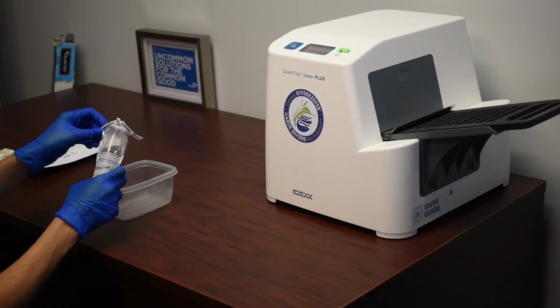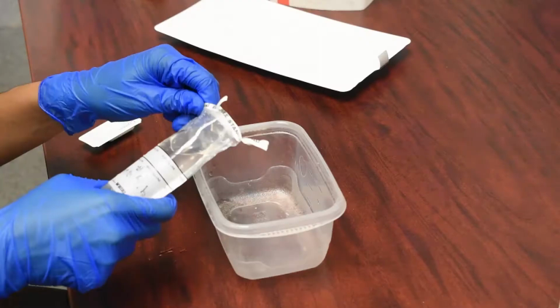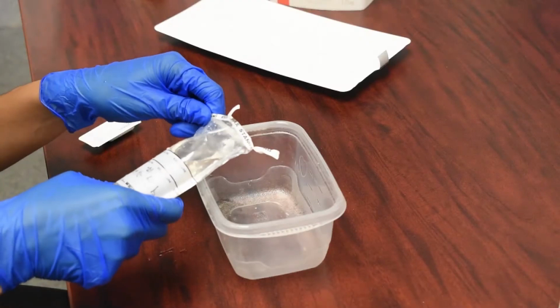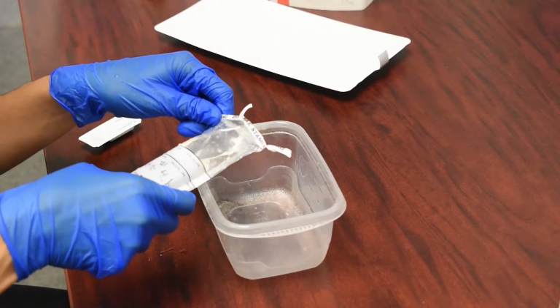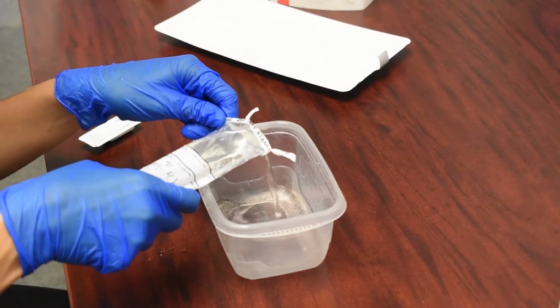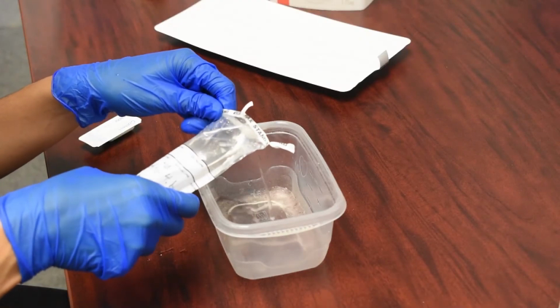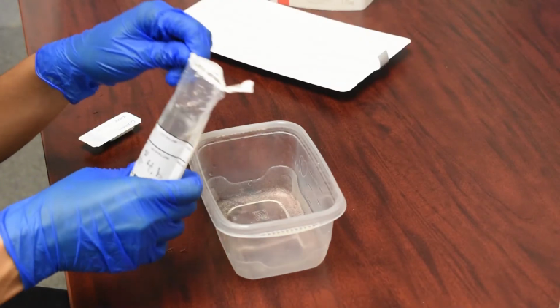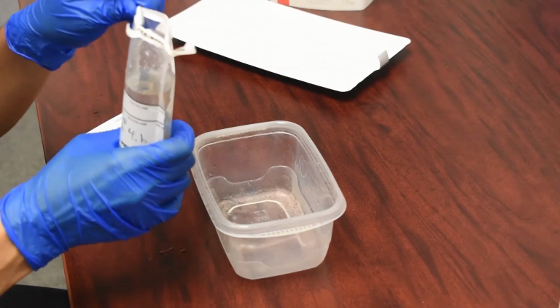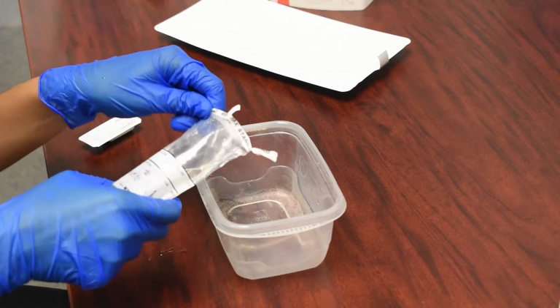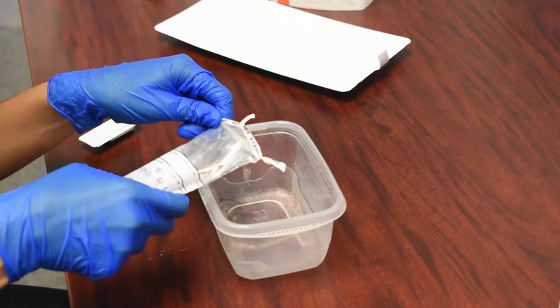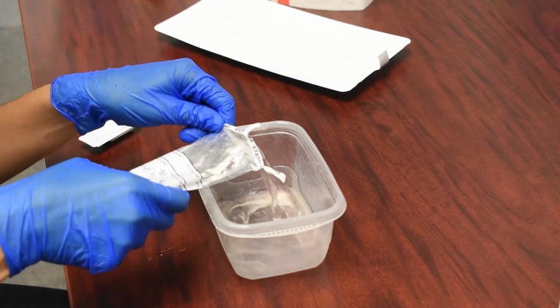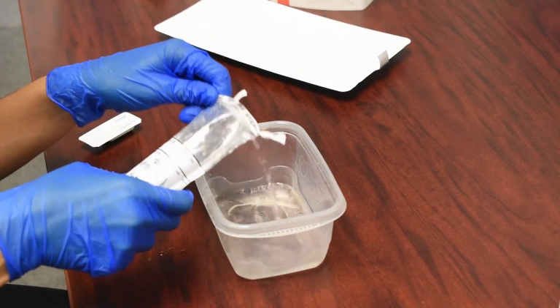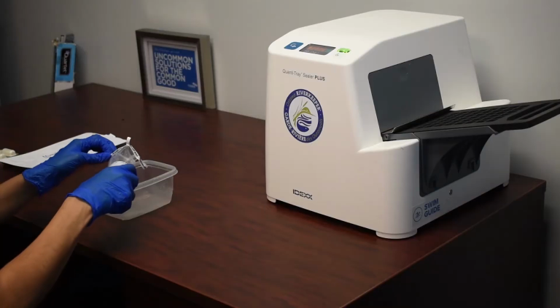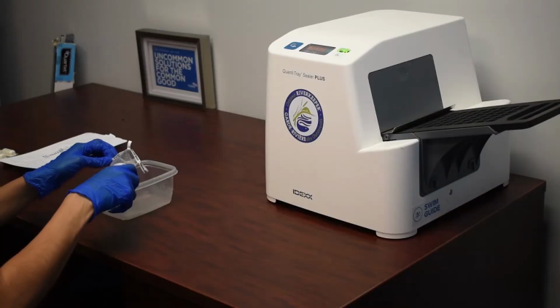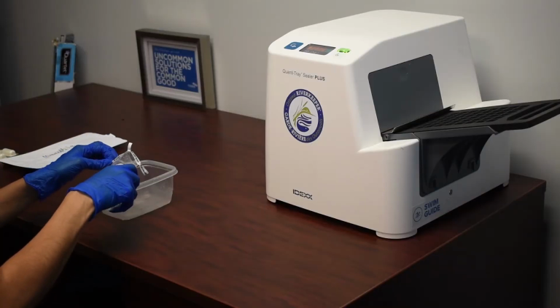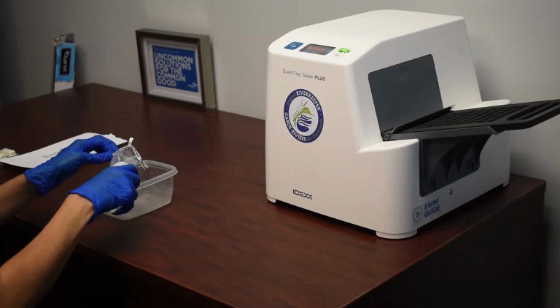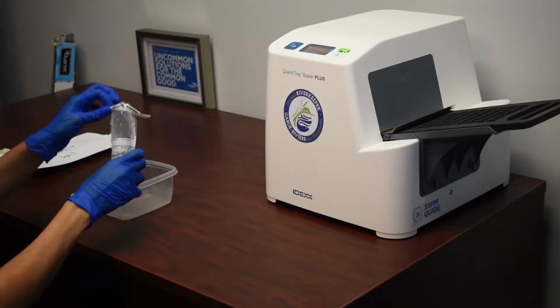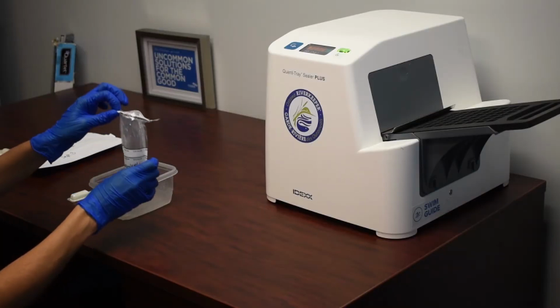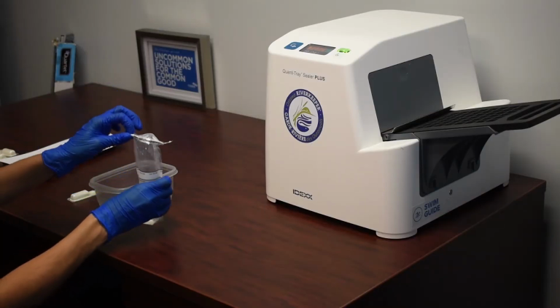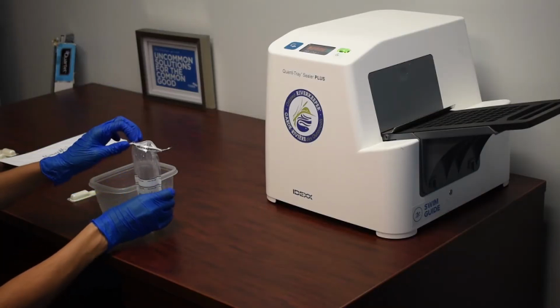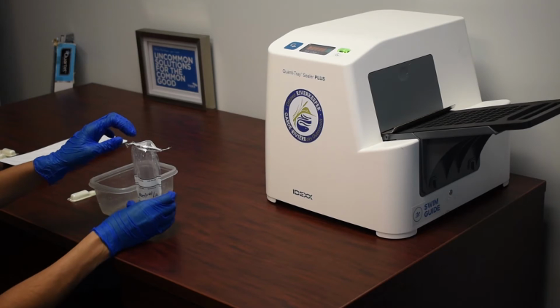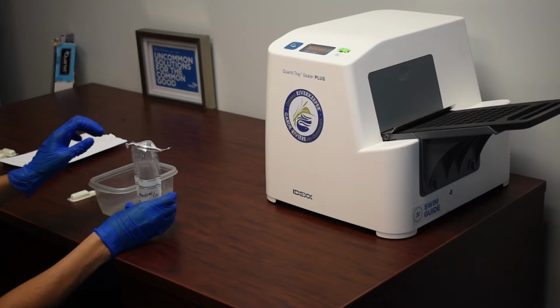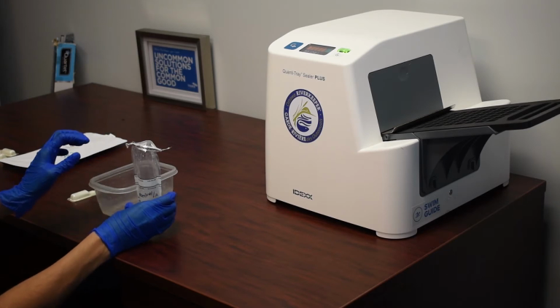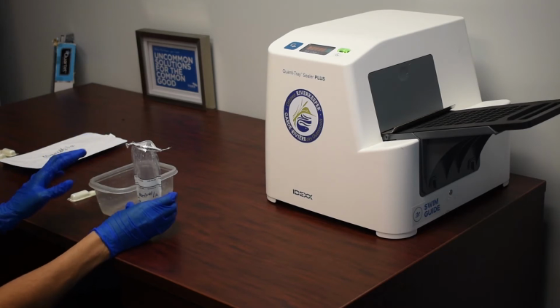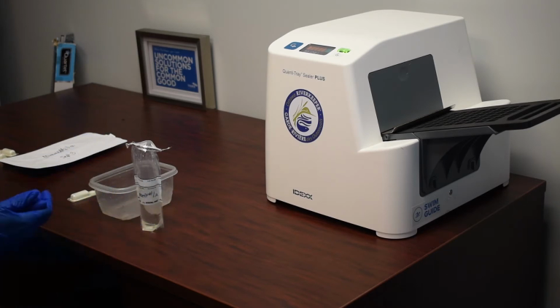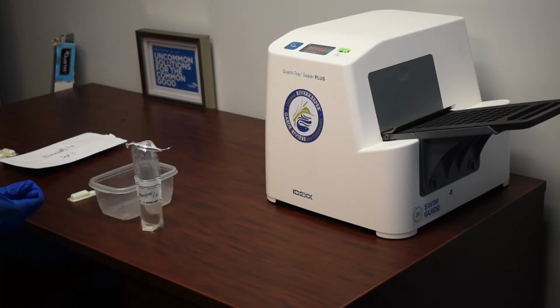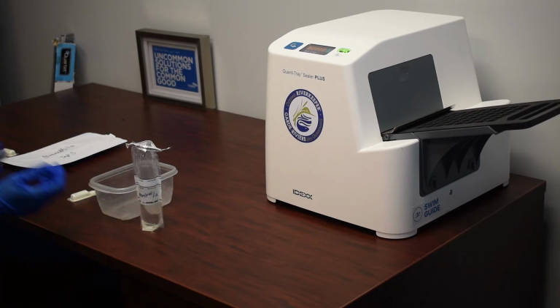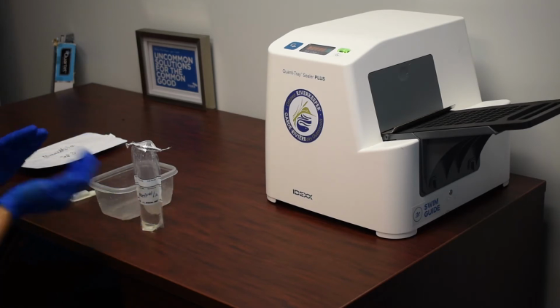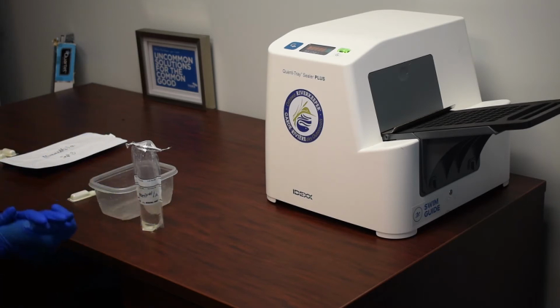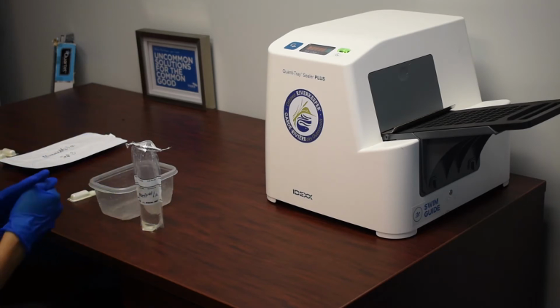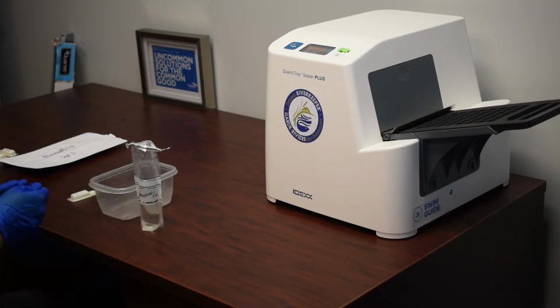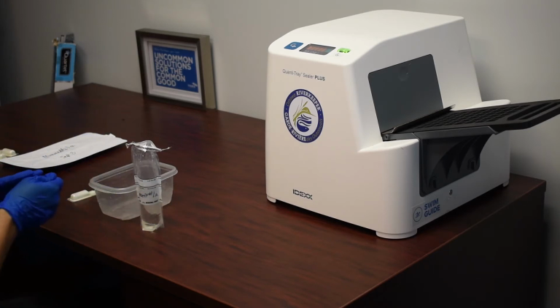We'll pour out any excess sample that is in the Whirlpack bag. The Whirlpack bags are marked with a 100 milliliter fill line to help us ensure that we have a 100 milliliter sample.